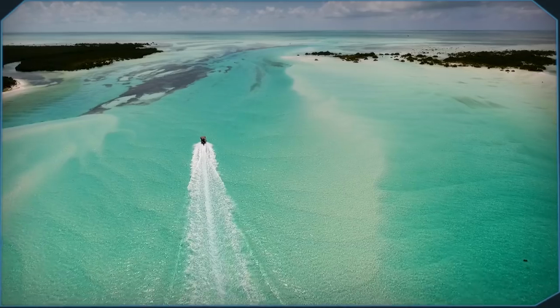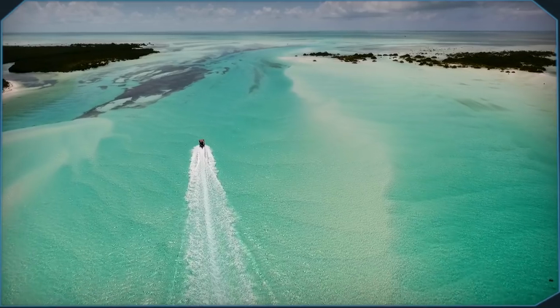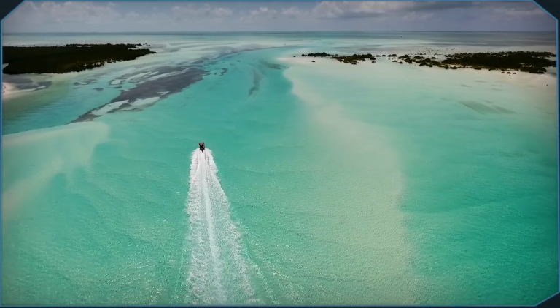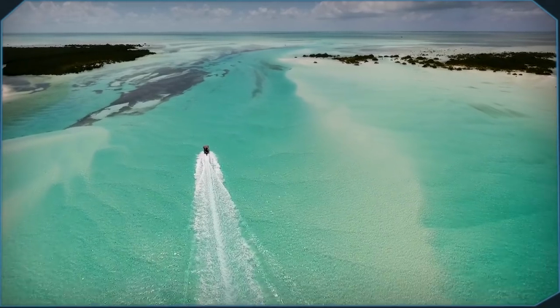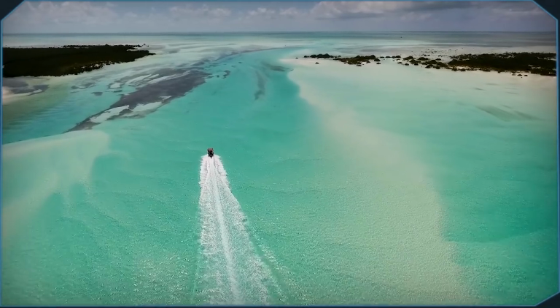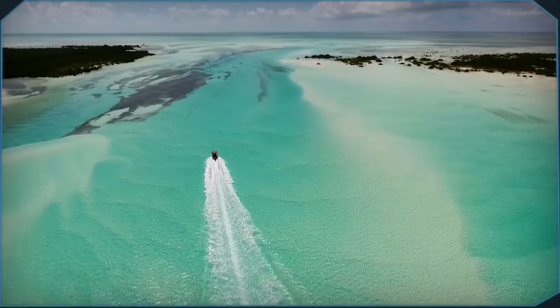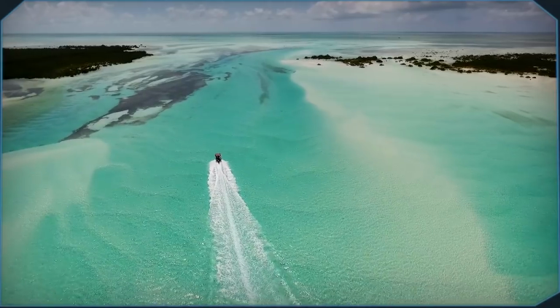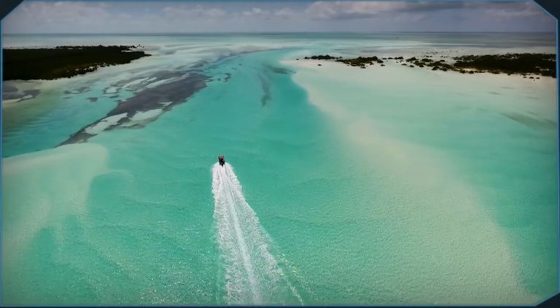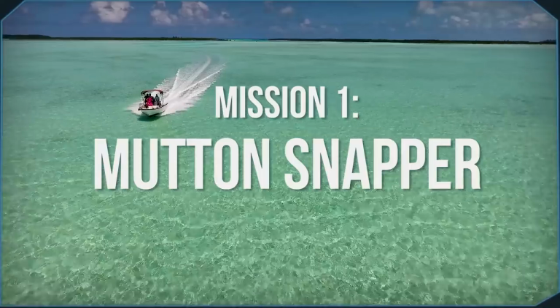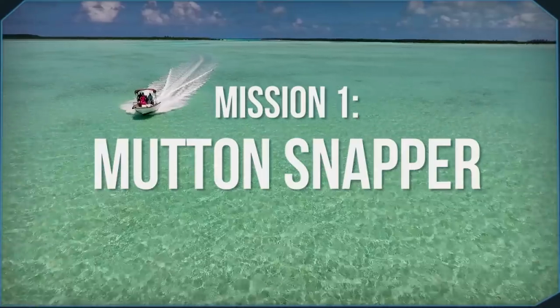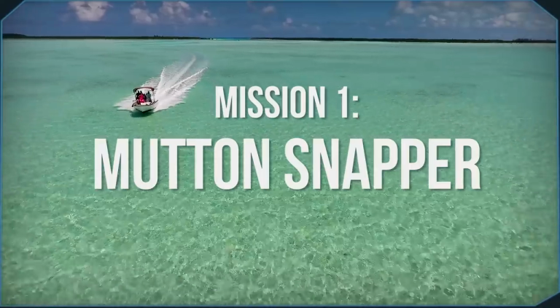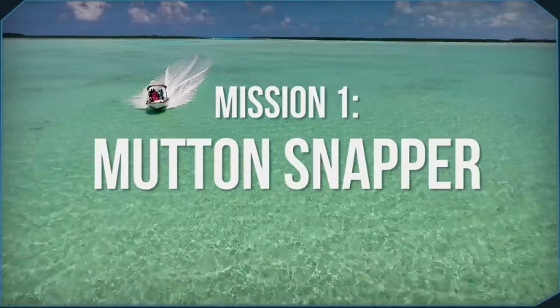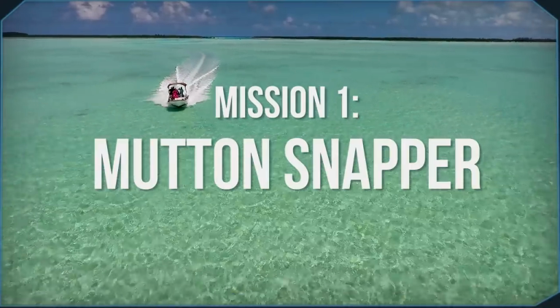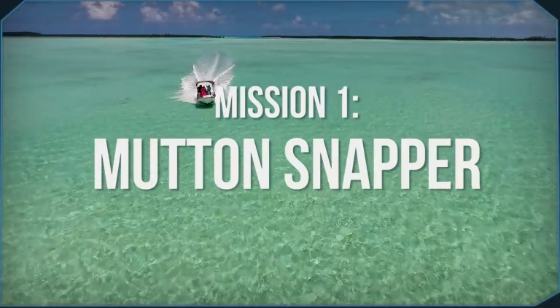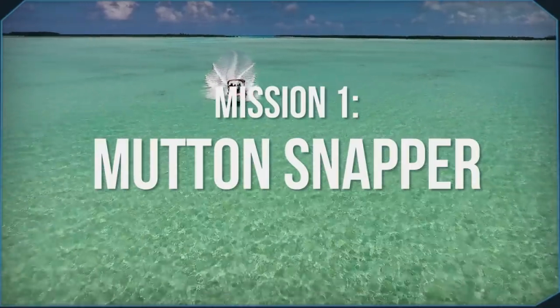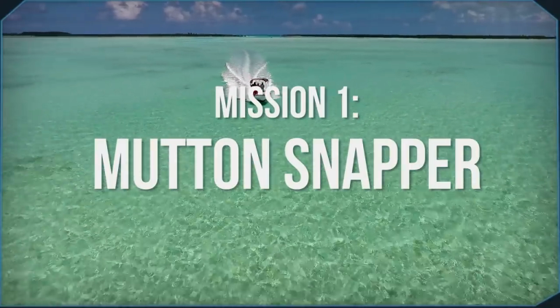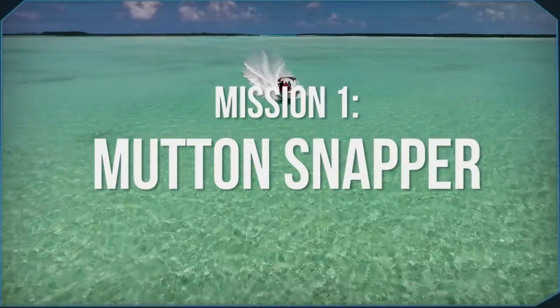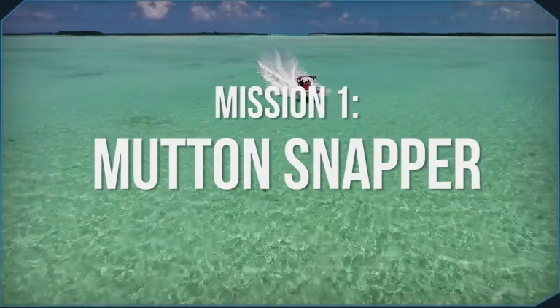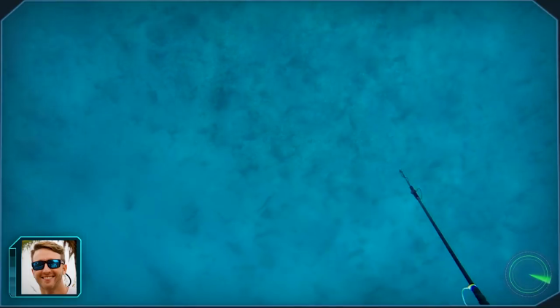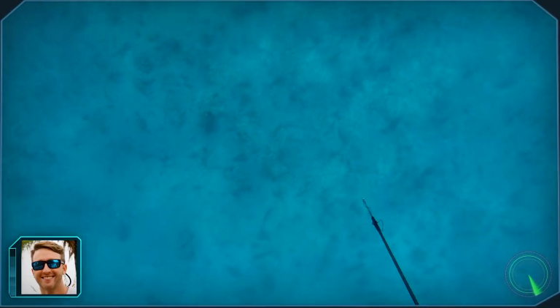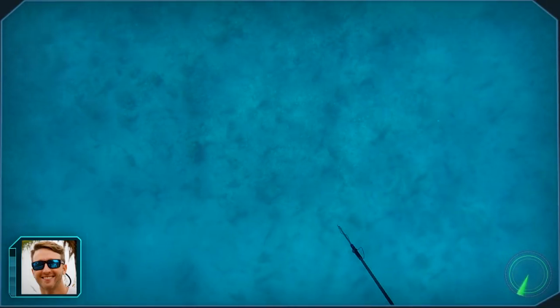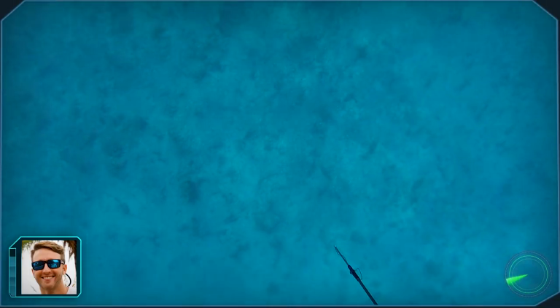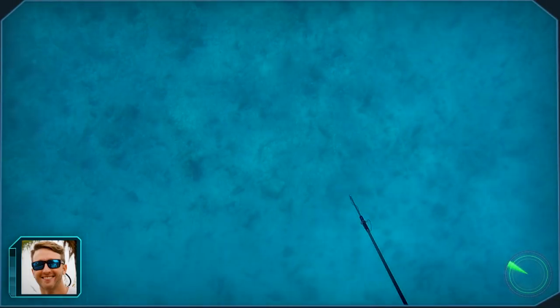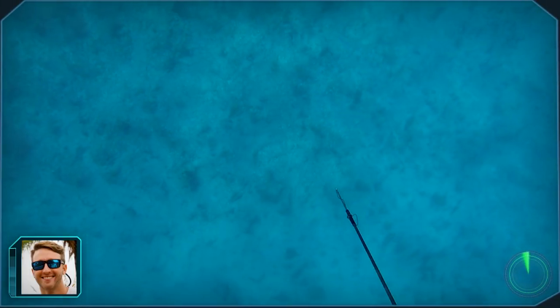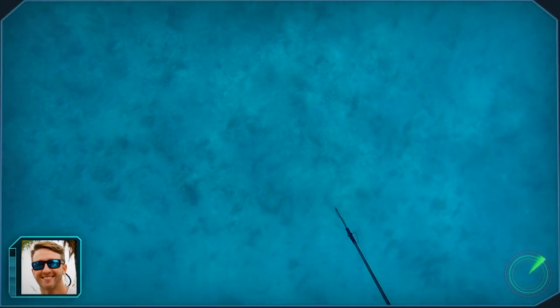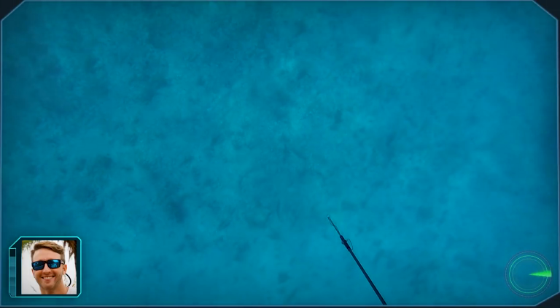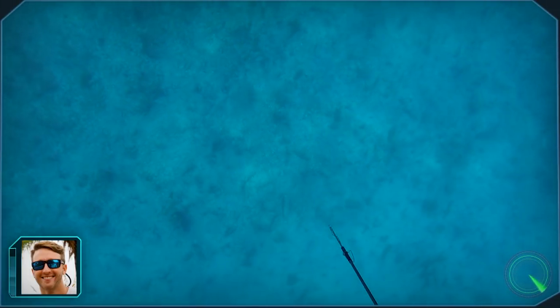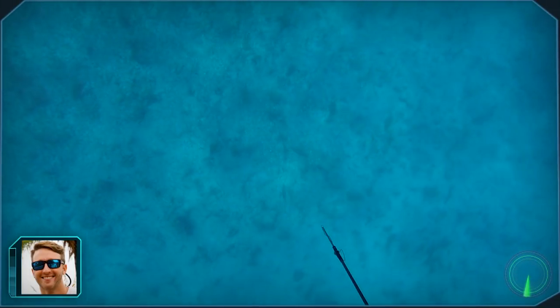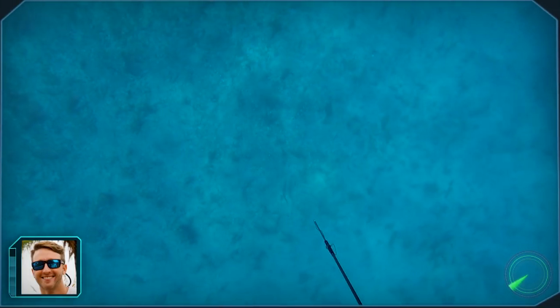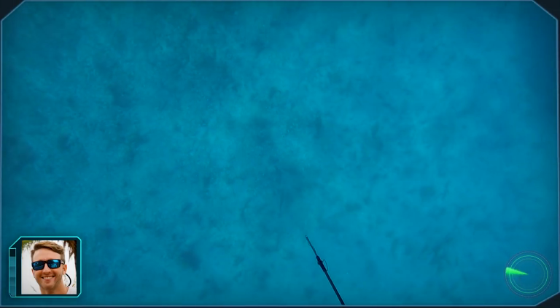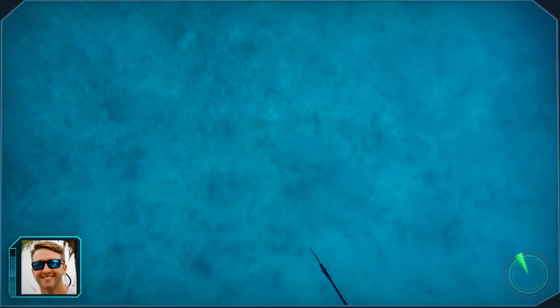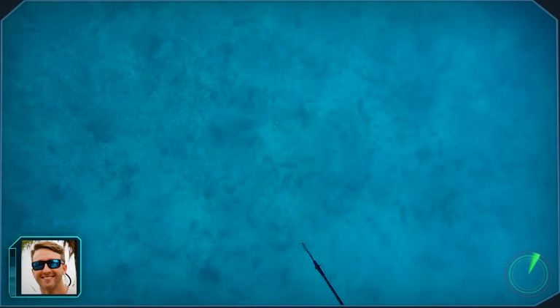We got off to a quick start as we hopped in on some nice structure. While scouting the area I caught a glimpse of a nice mutton snapper. When you're hunting mutton snapper it's important that you don't chase them — be patient and let them come to you.